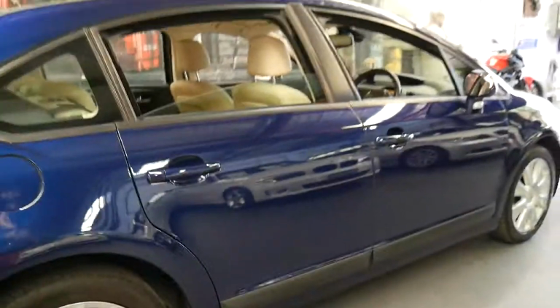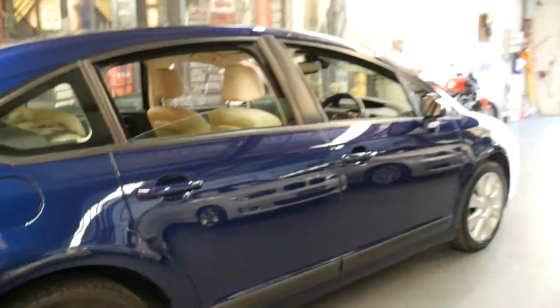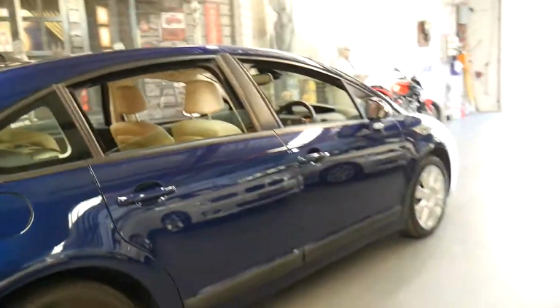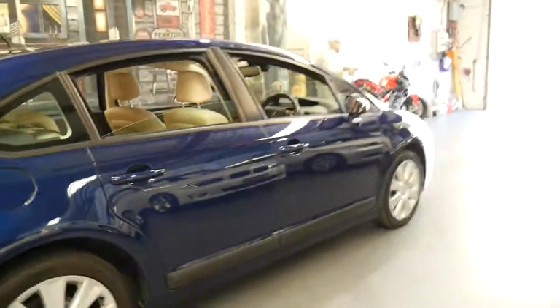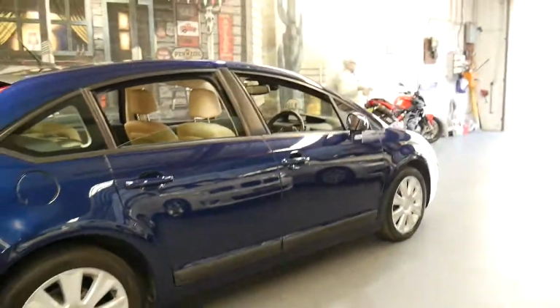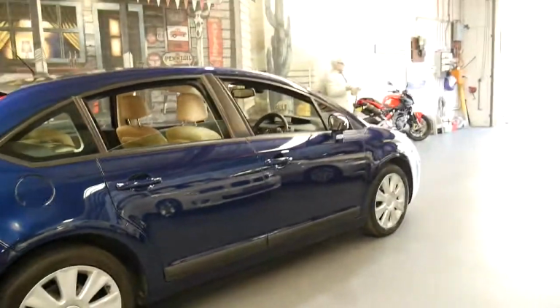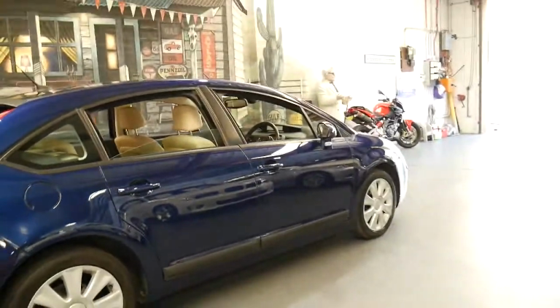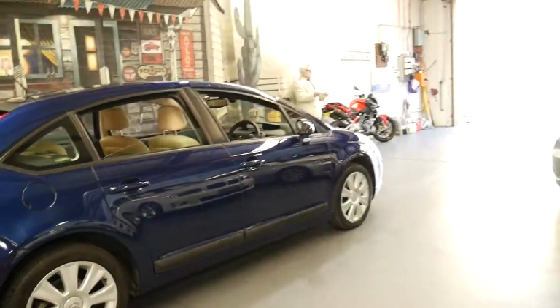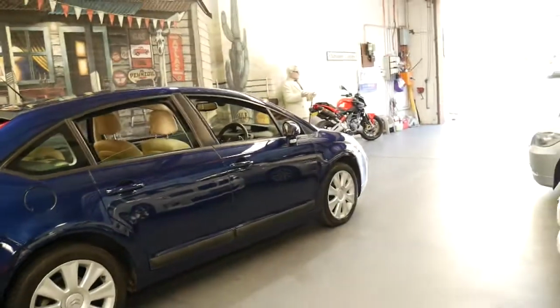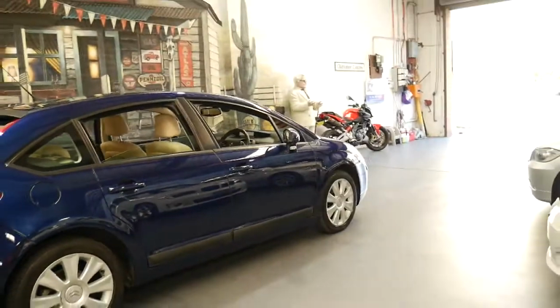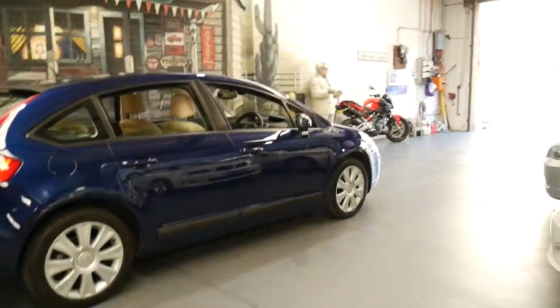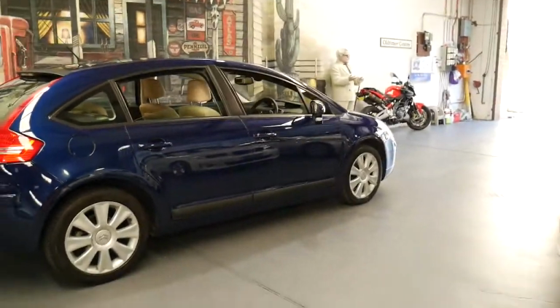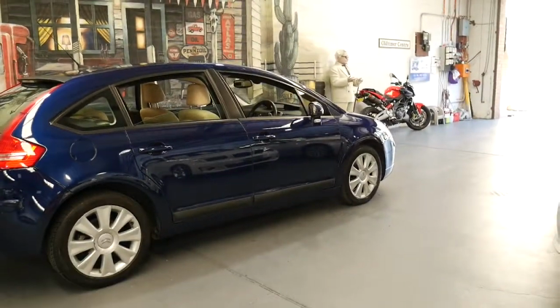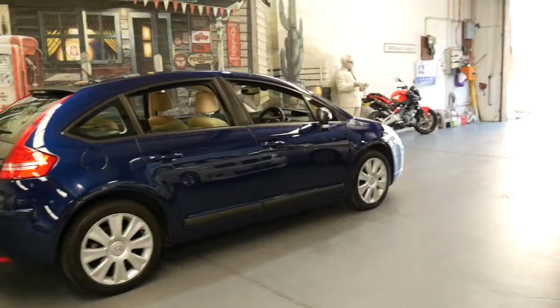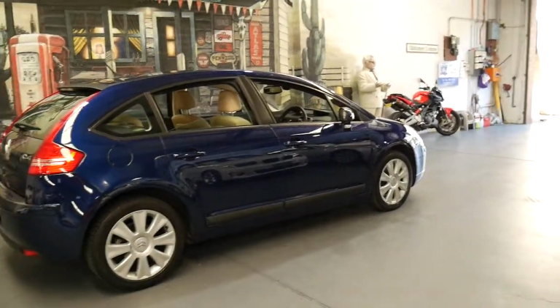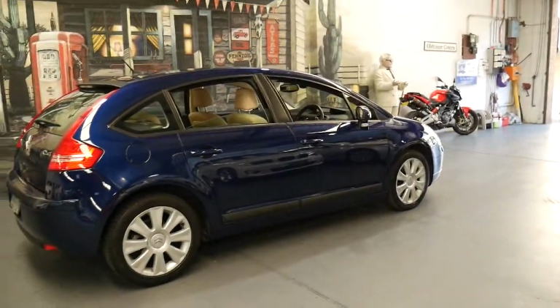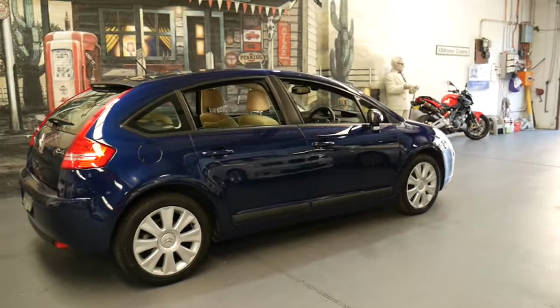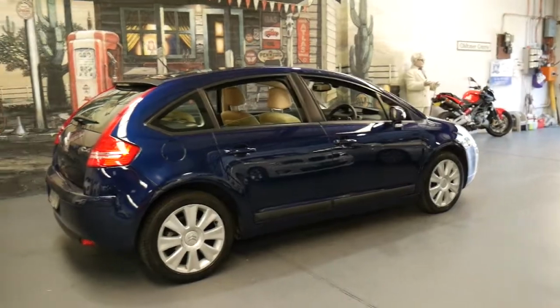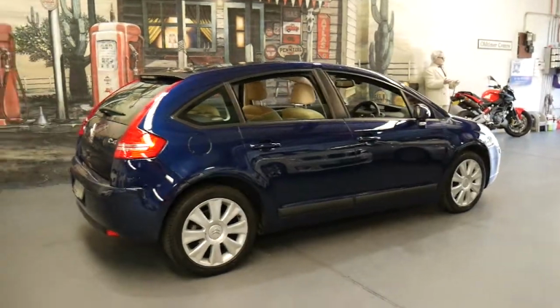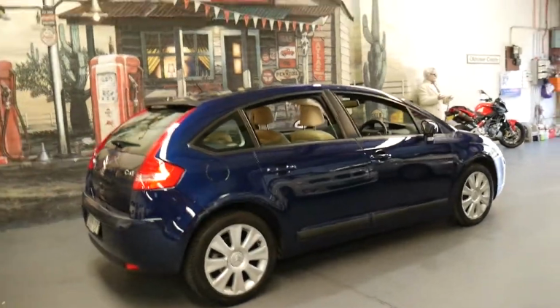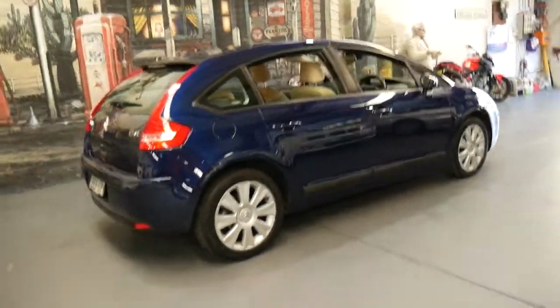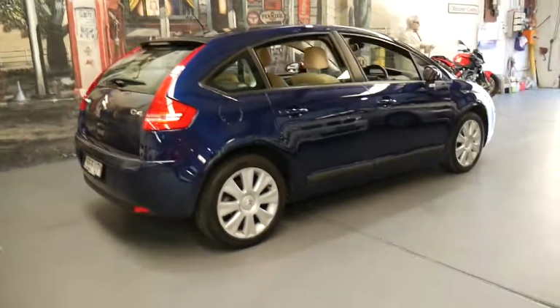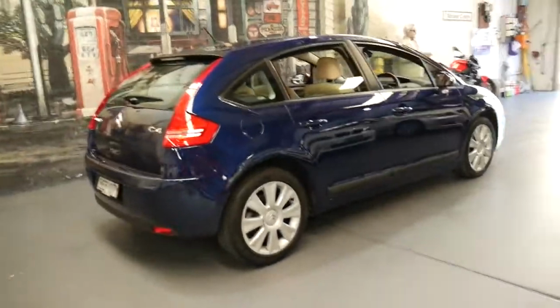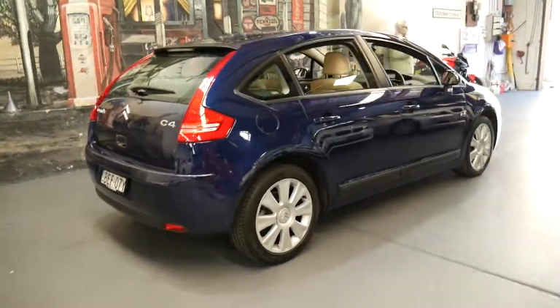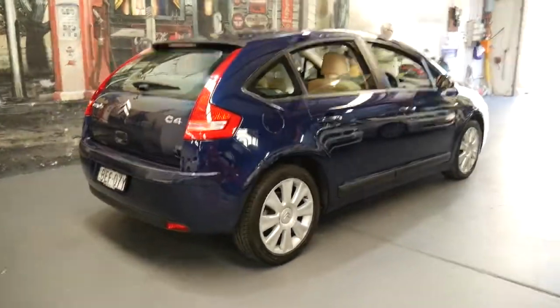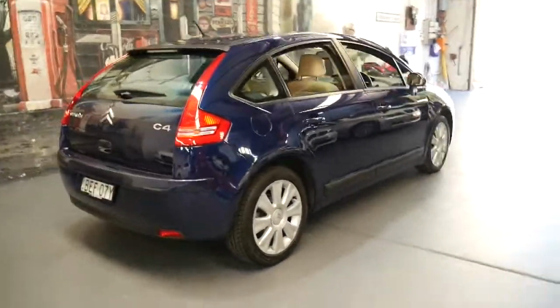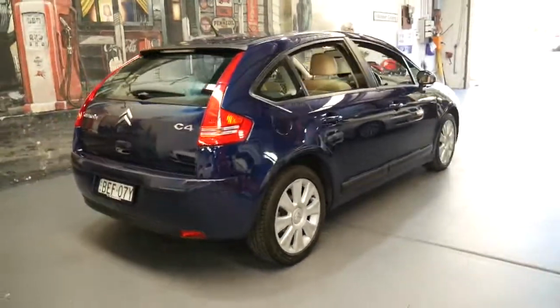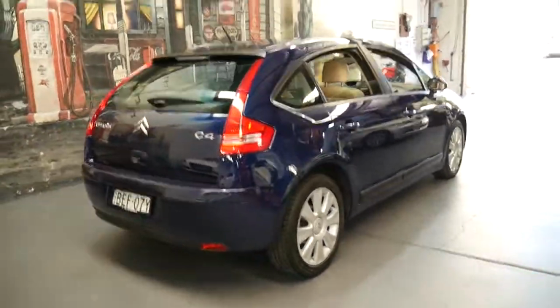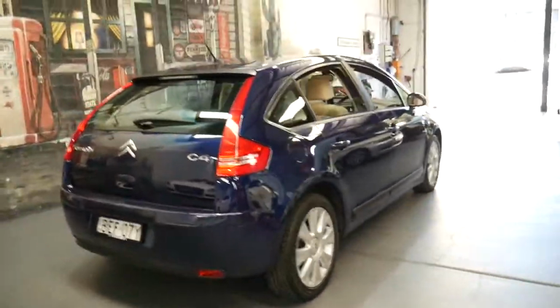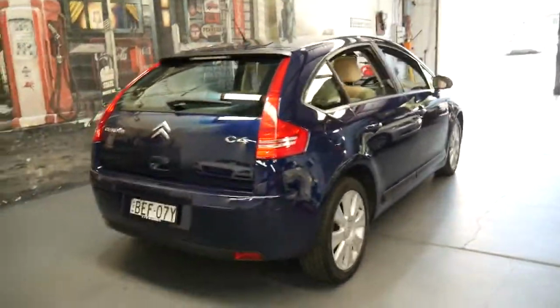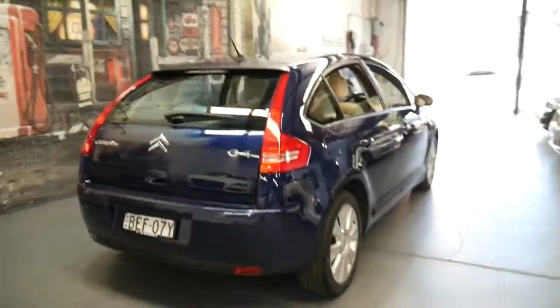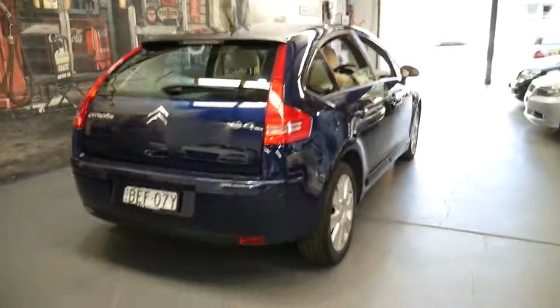I think this would have to be a very, very good value secondhand car compared to what else is out there.